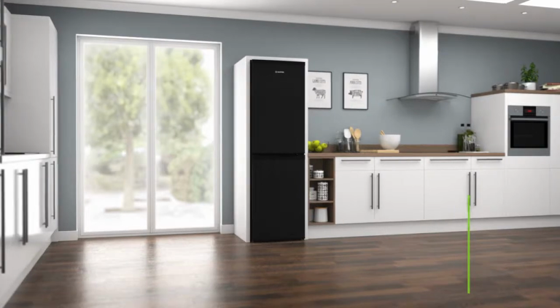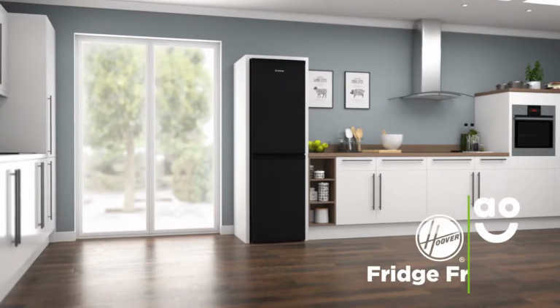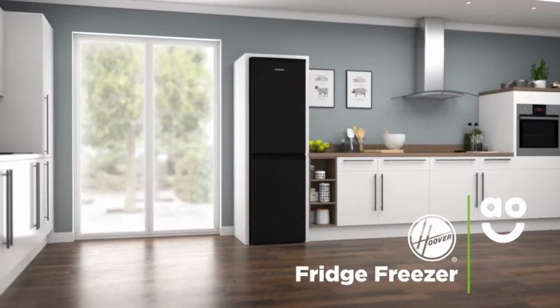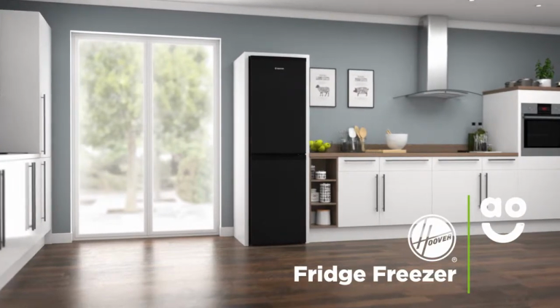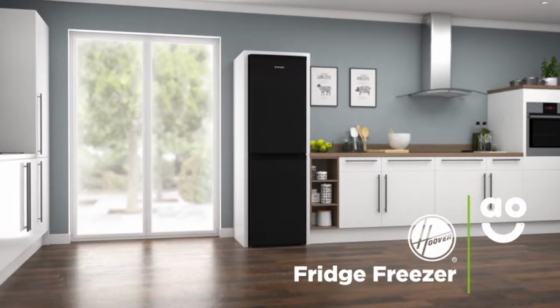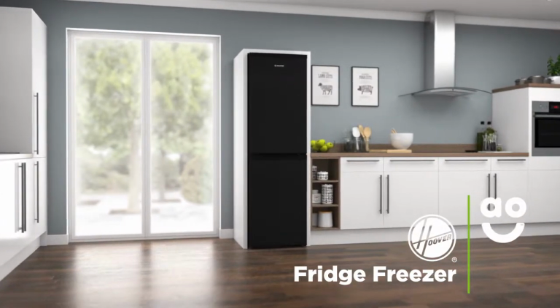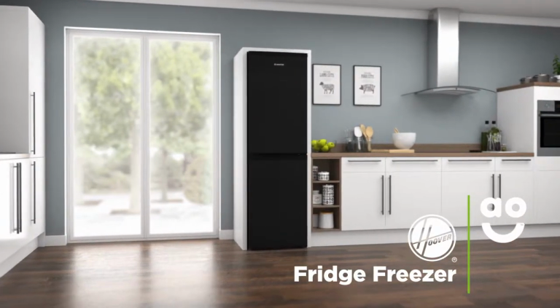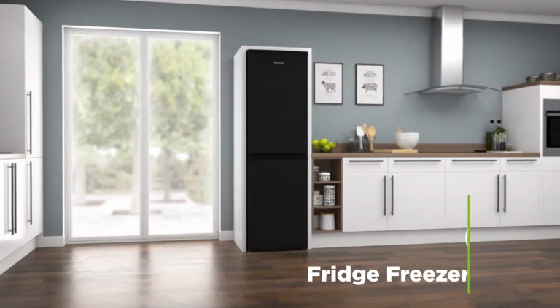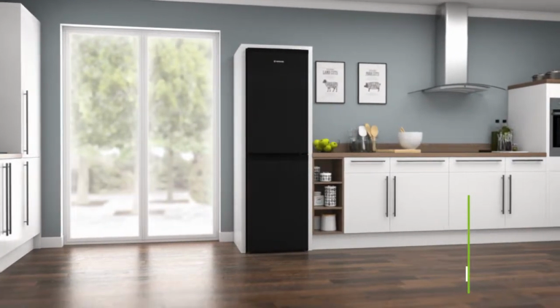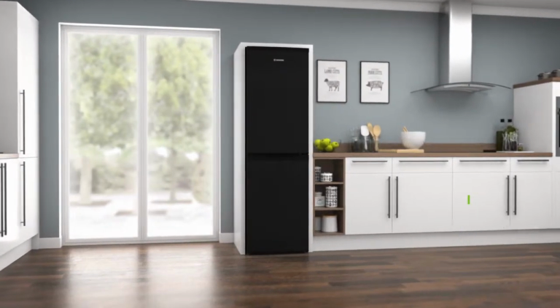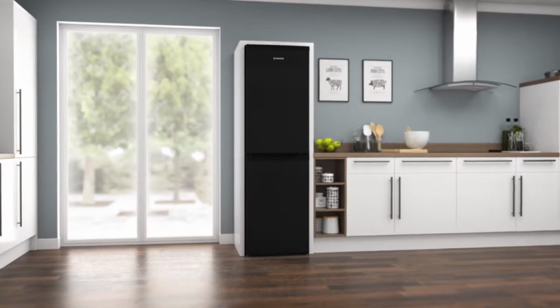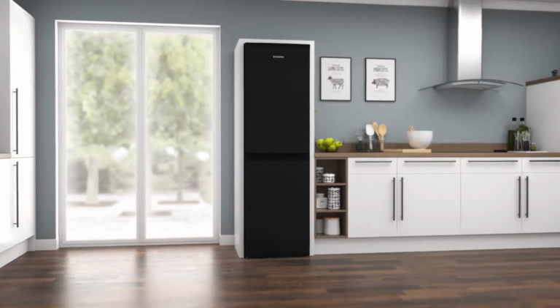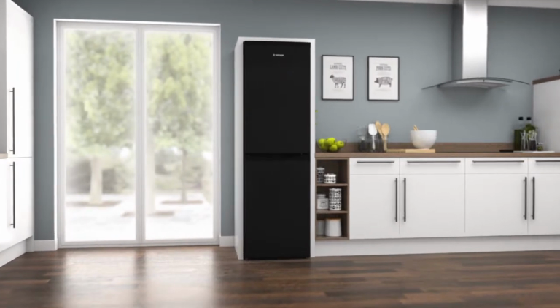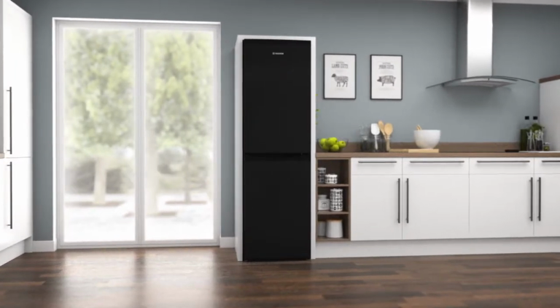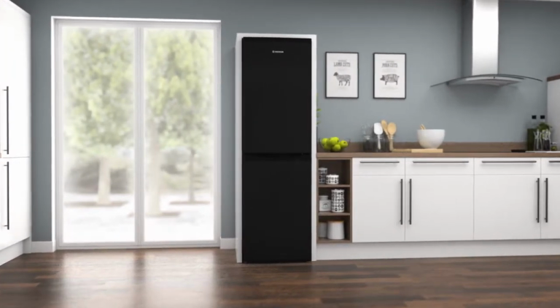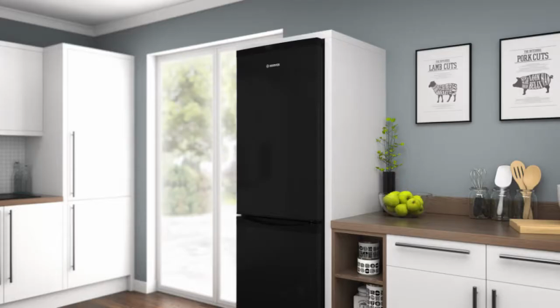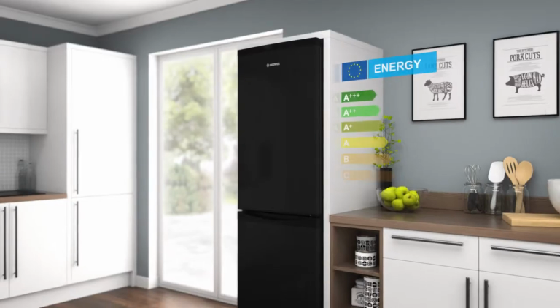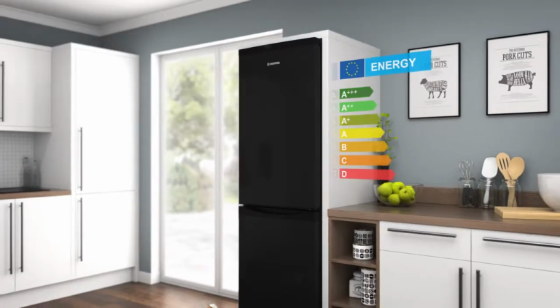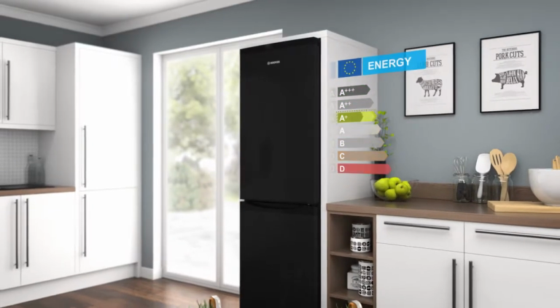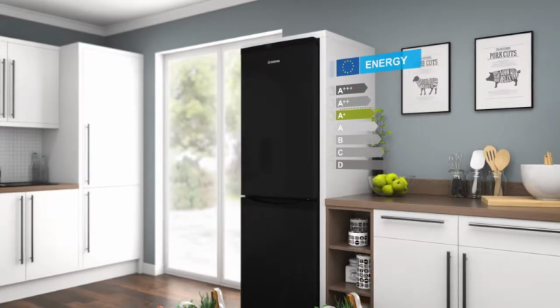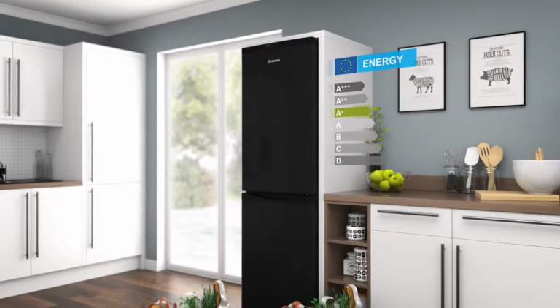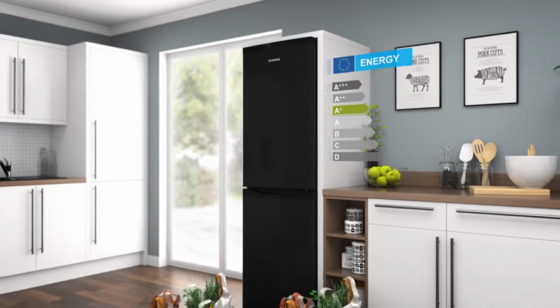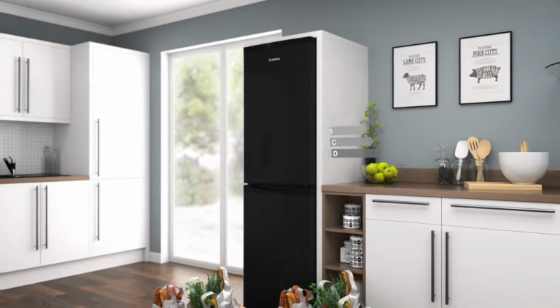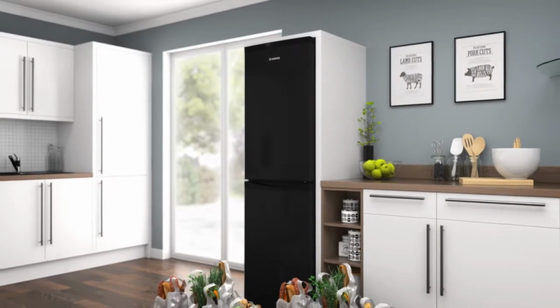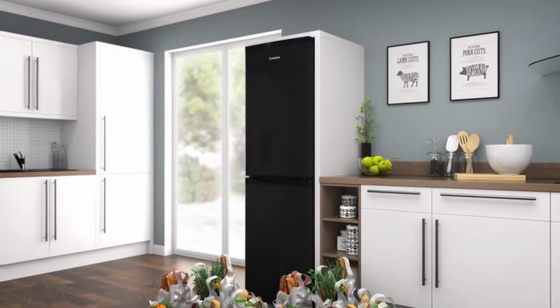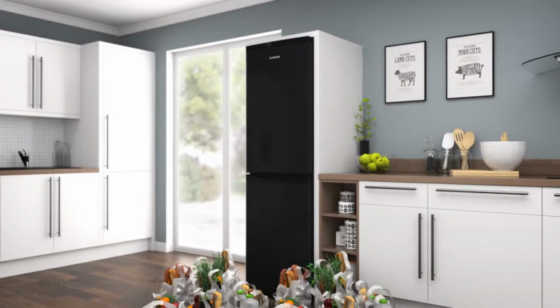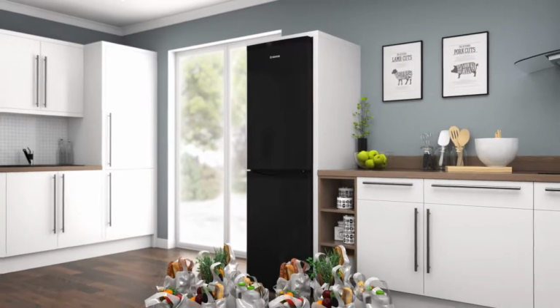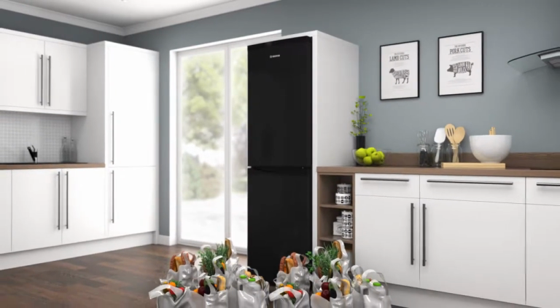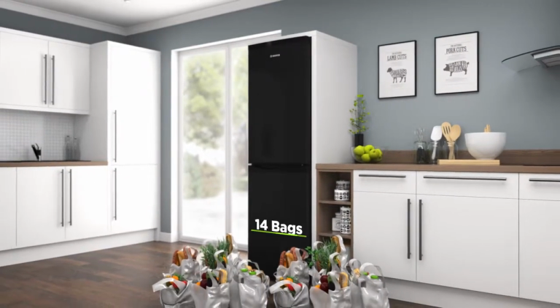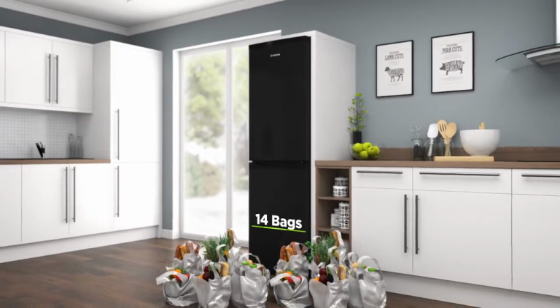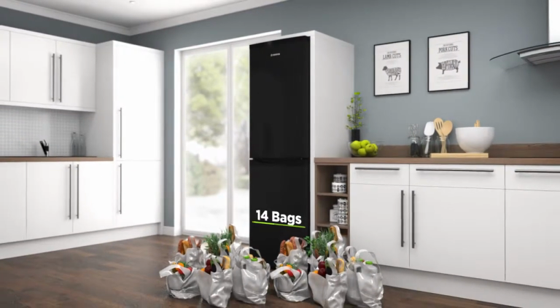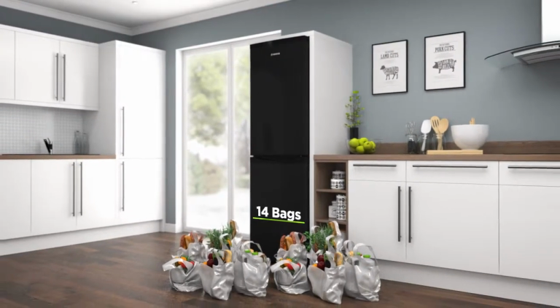This fridge freezer from Hoover is ideal for households who are looking for a great looking model with clever technology that keeps your food fresh. It has an A-plus energy rating and a combined capacity of 259 litres, which means it can hold 14 bags of food shopping.